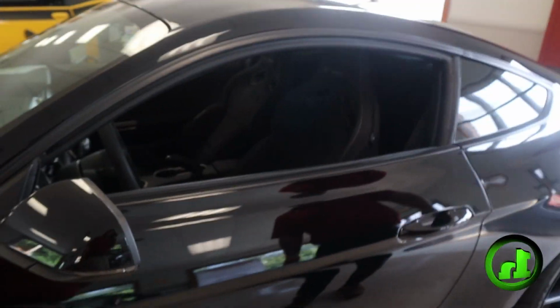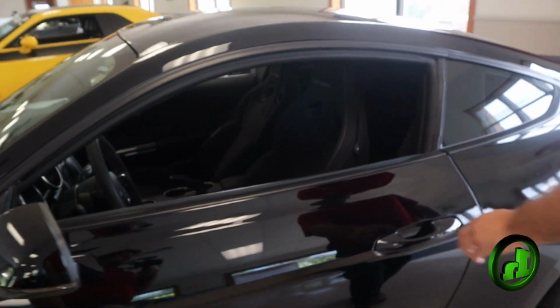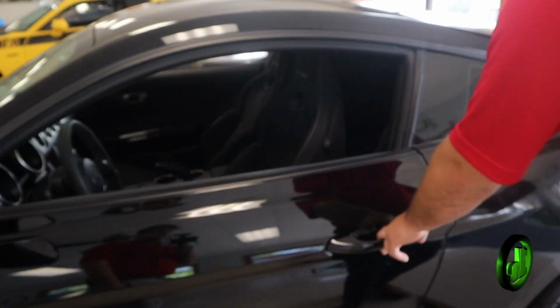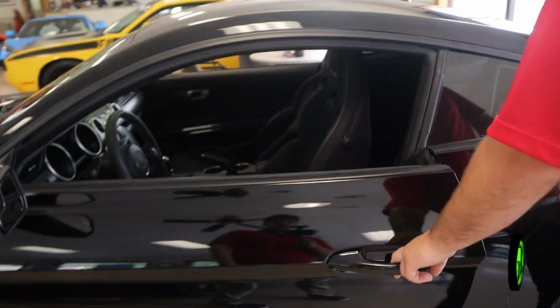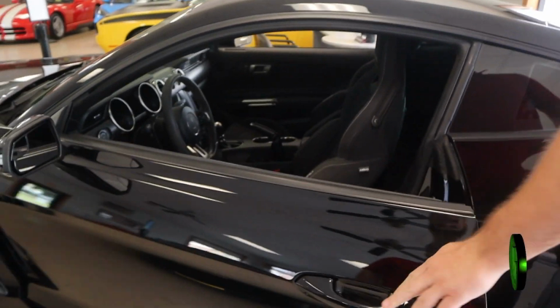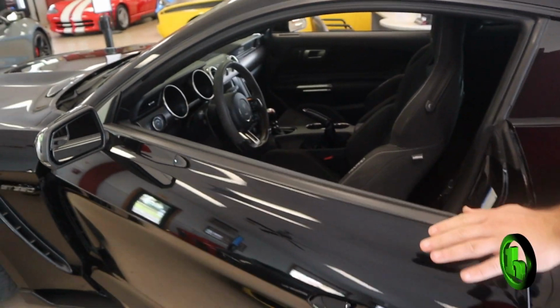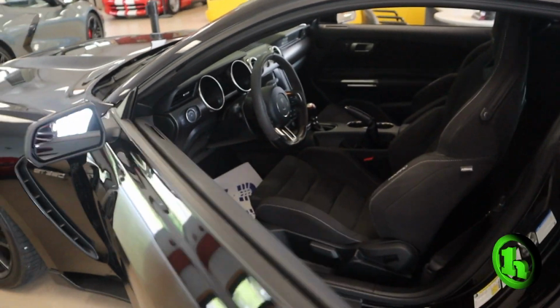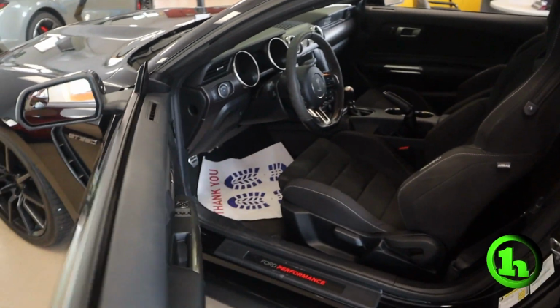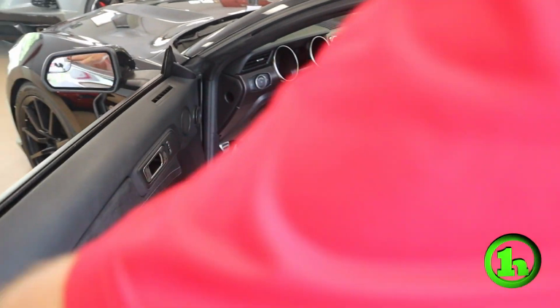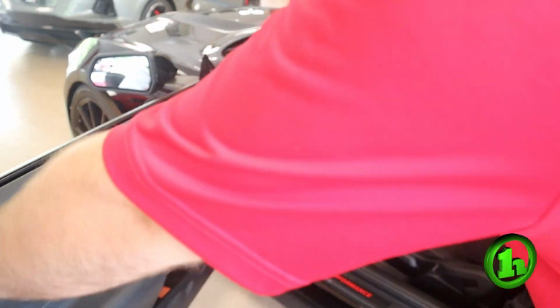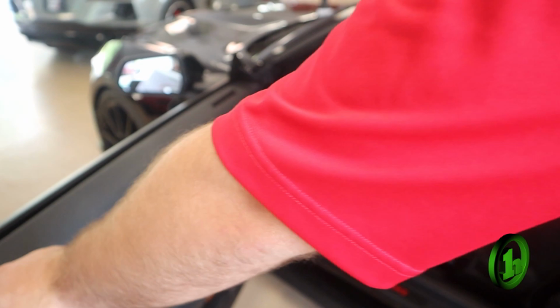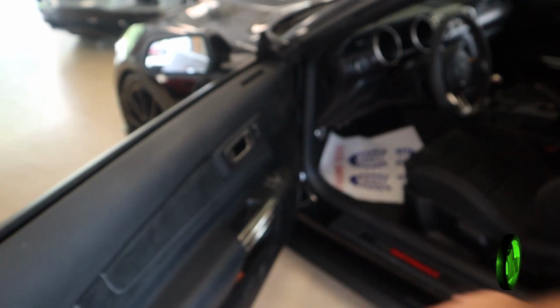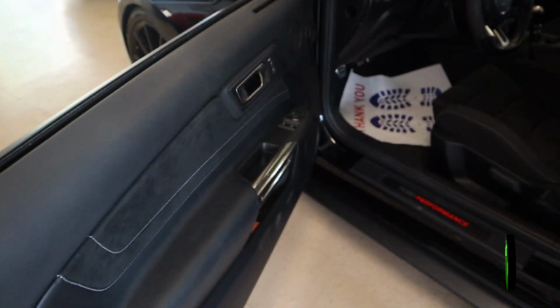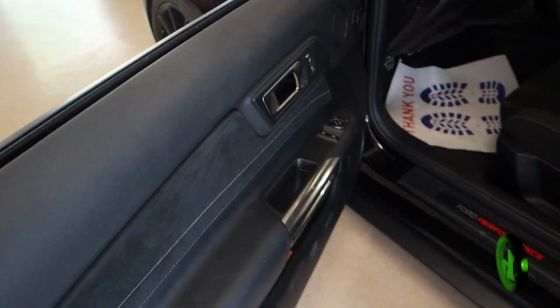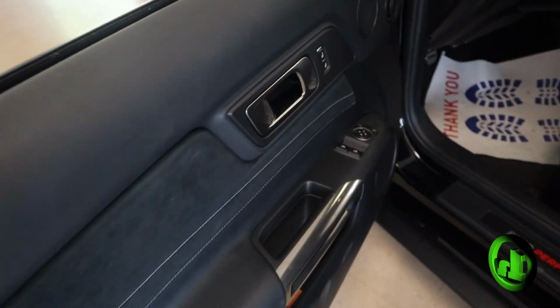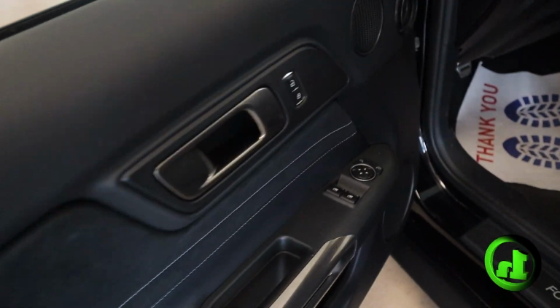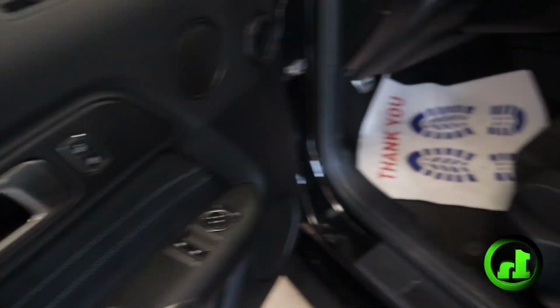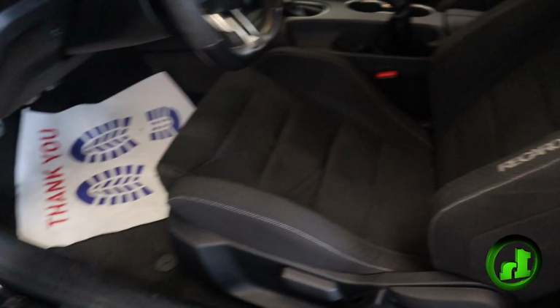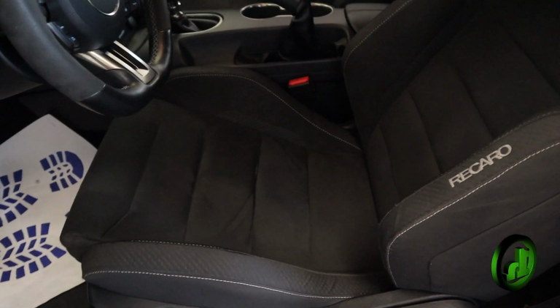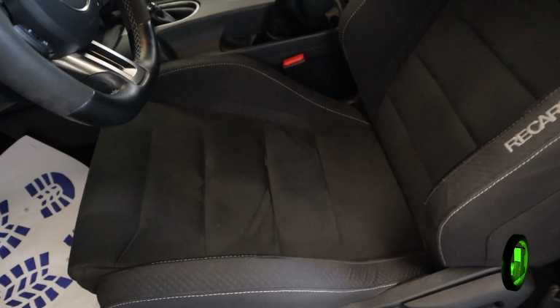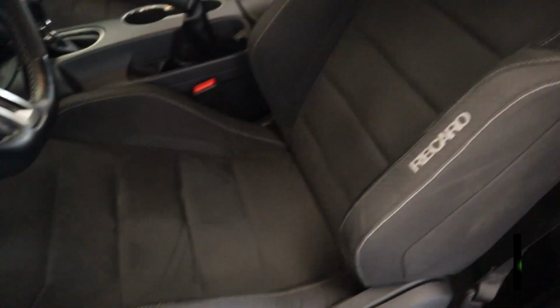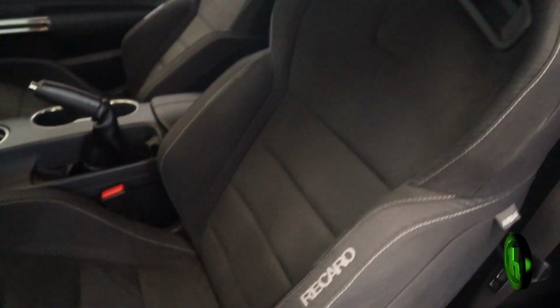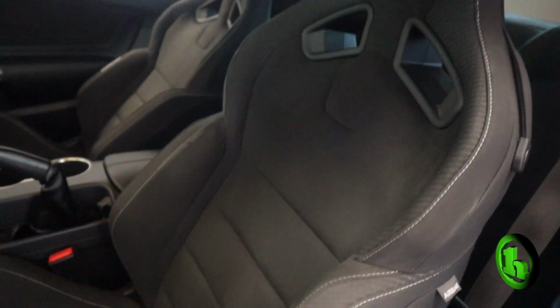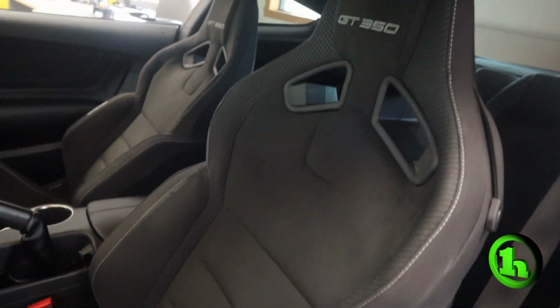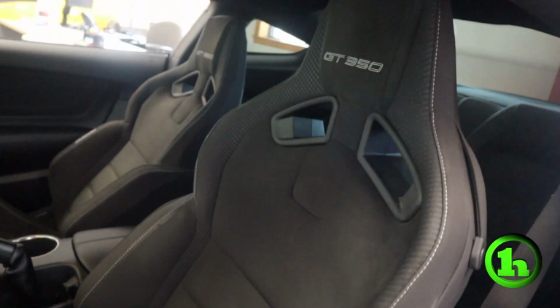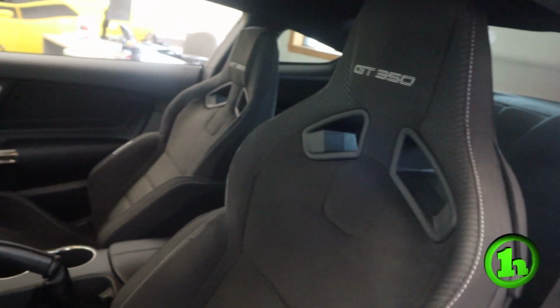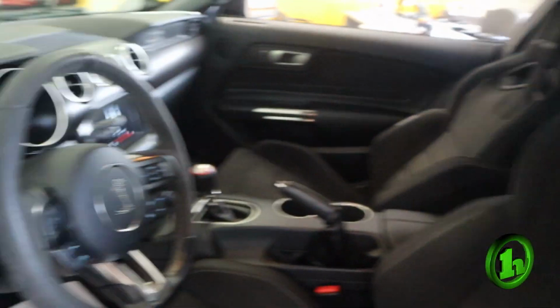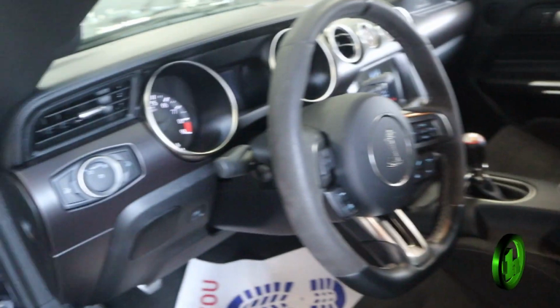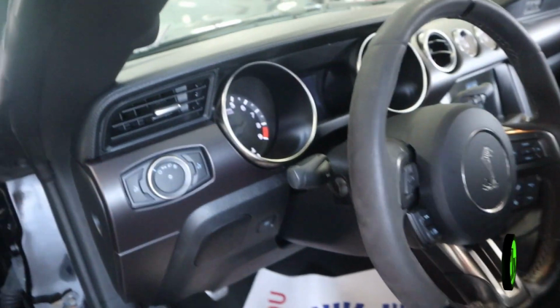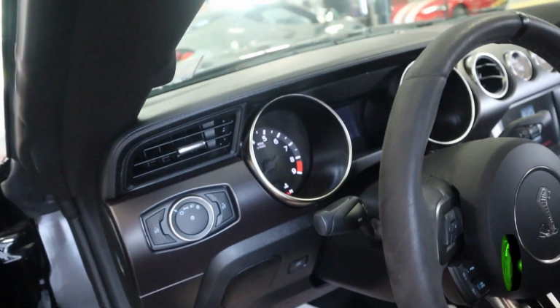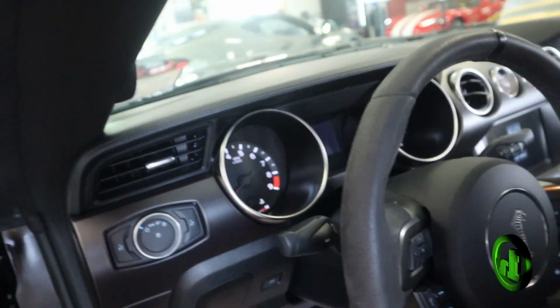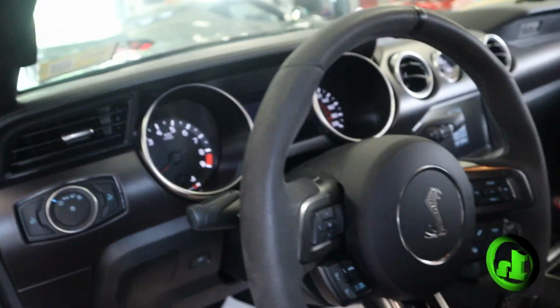Here on the interior we do have the Recaro racing seats with the suede leather, six-speed manual transmission of course, dual climate control, and heated seats.